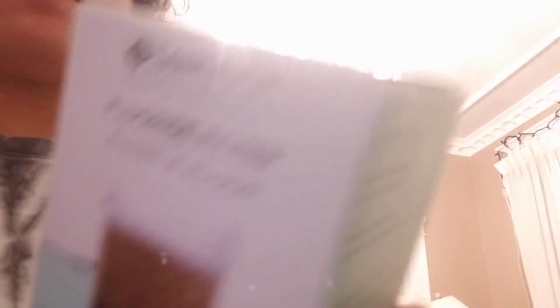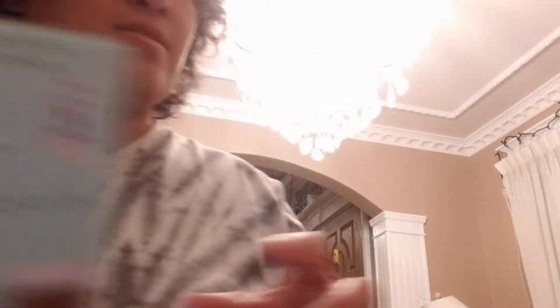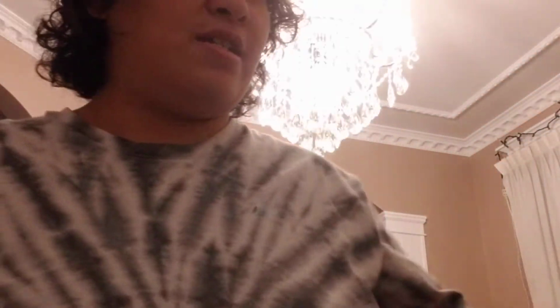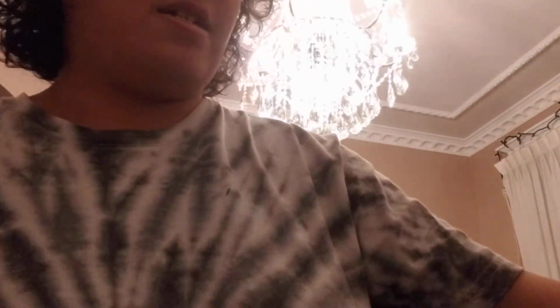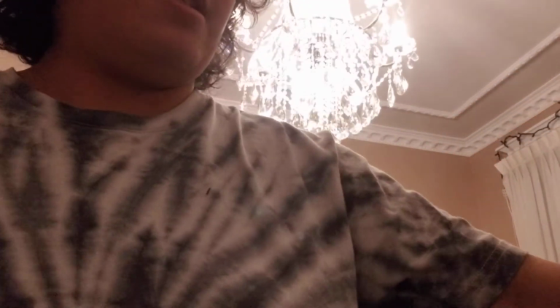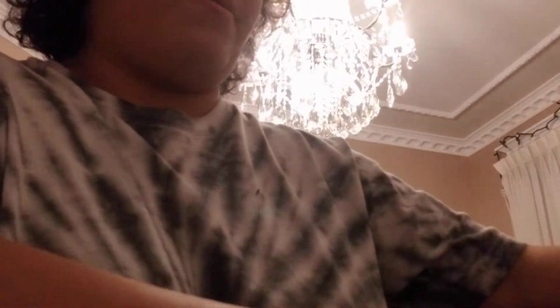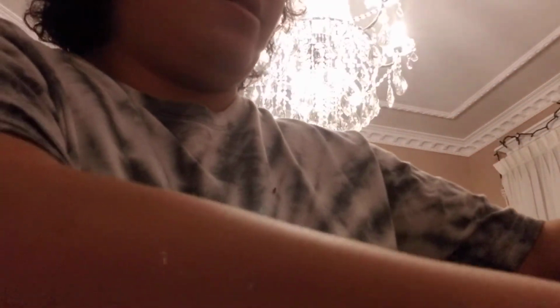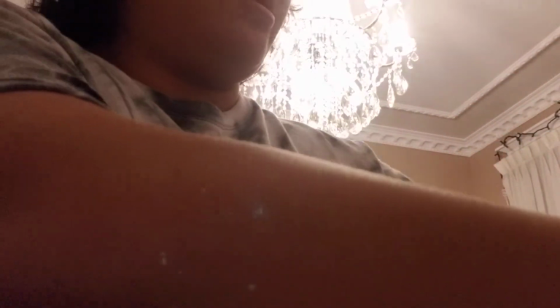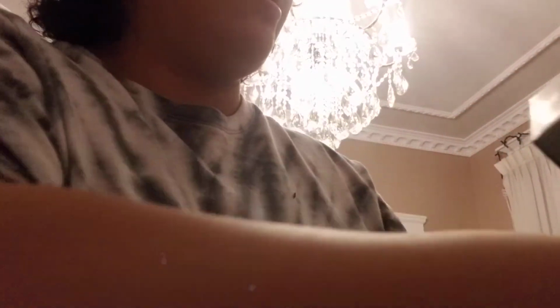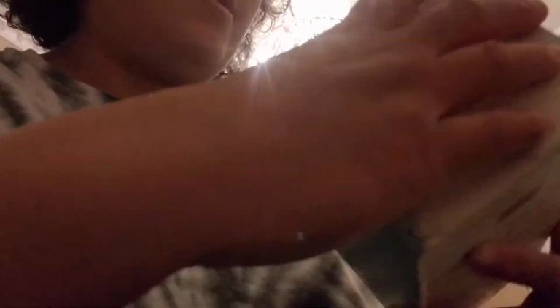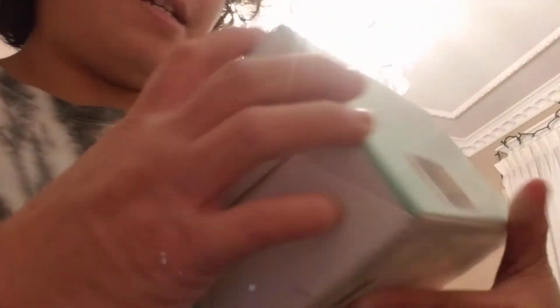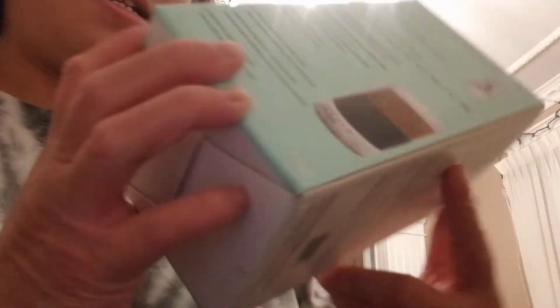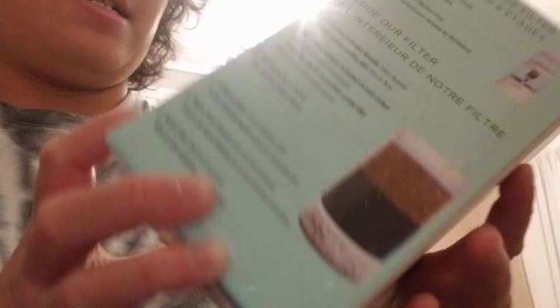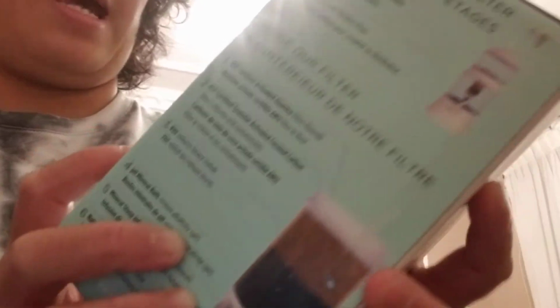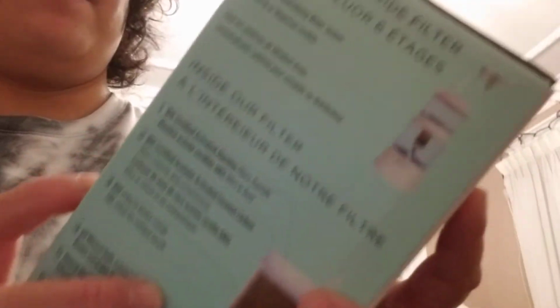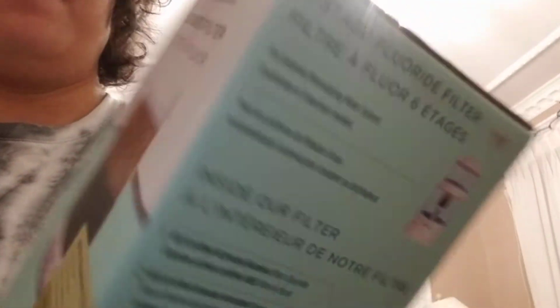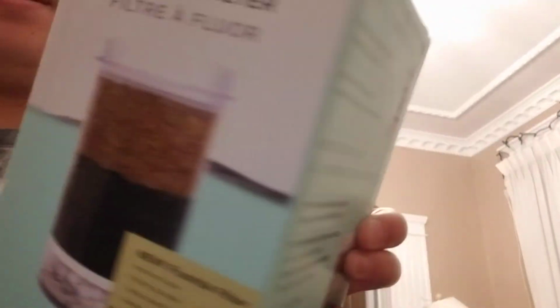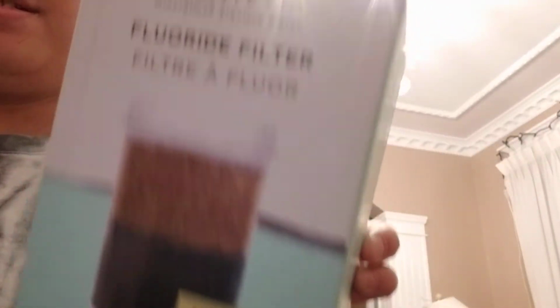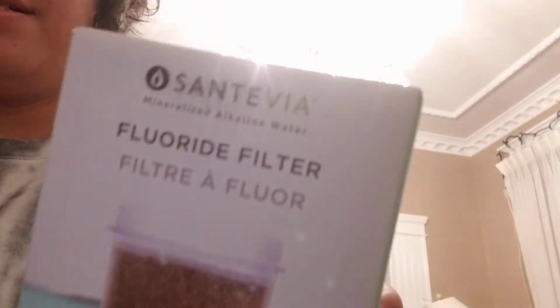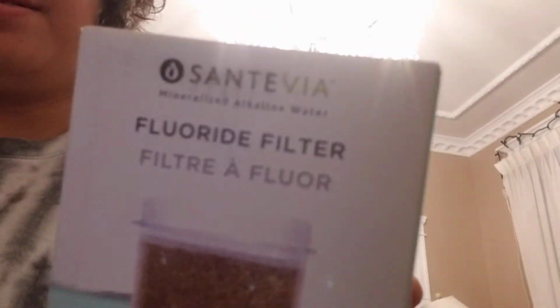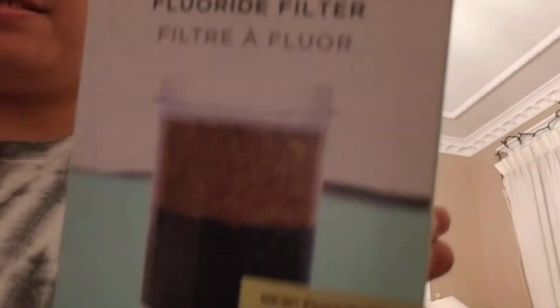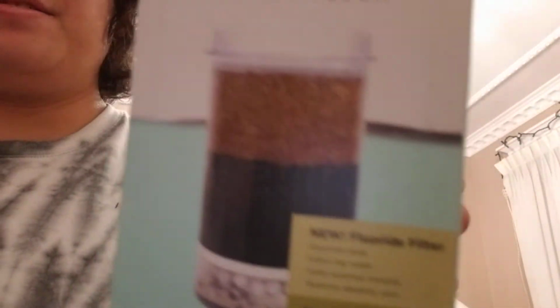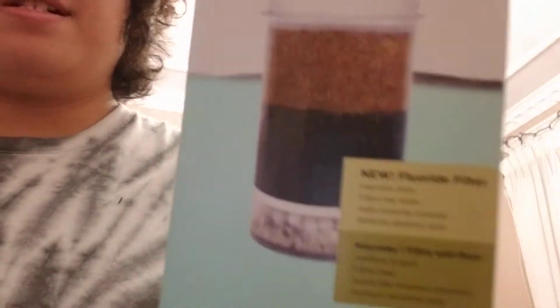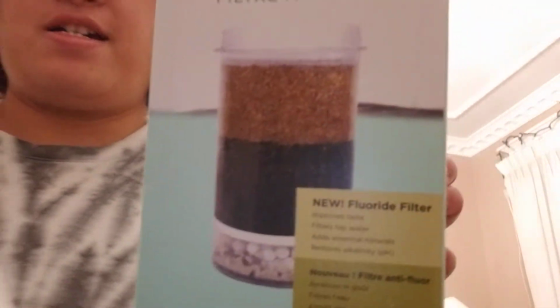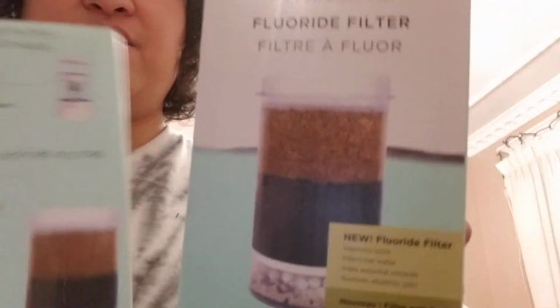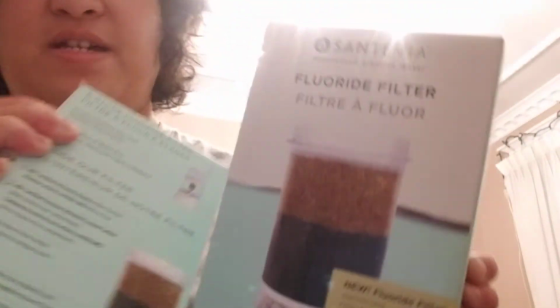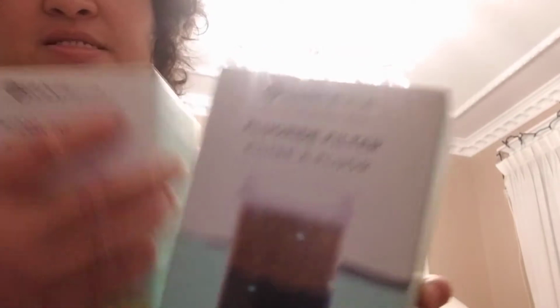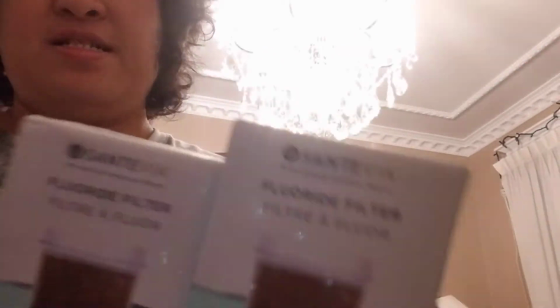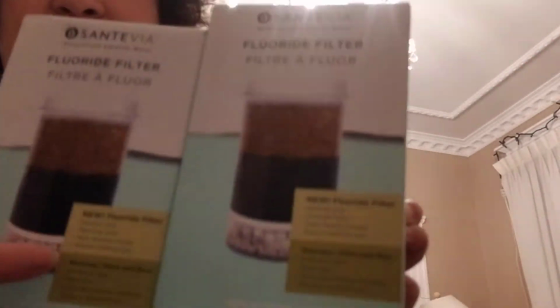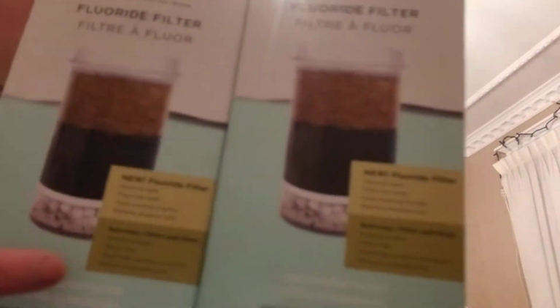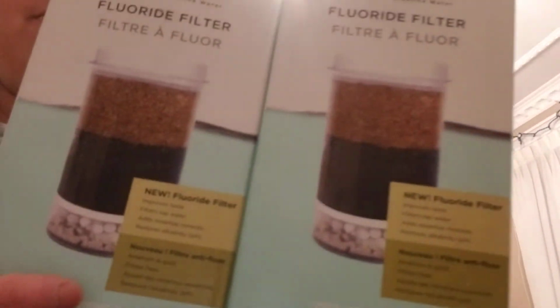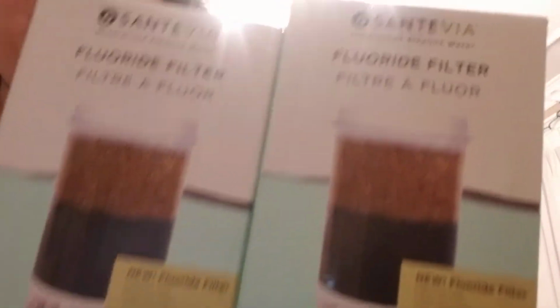And I got another one — same. I got two of these from Amazon.